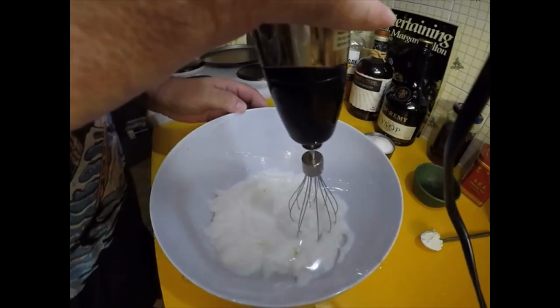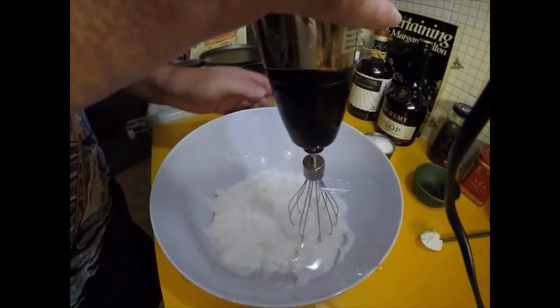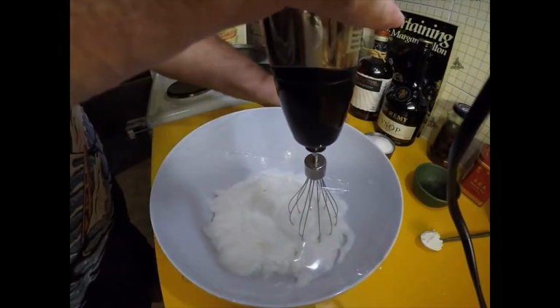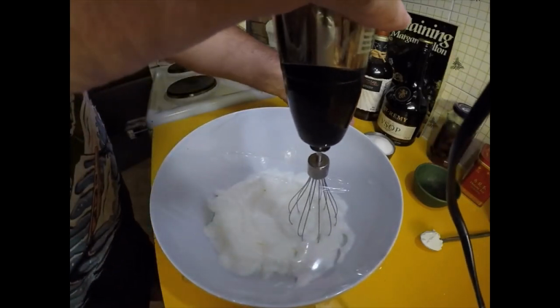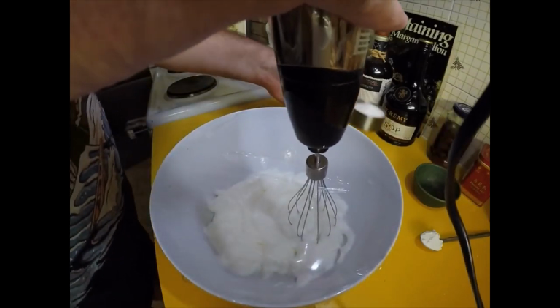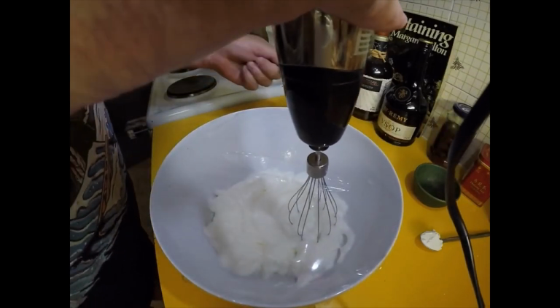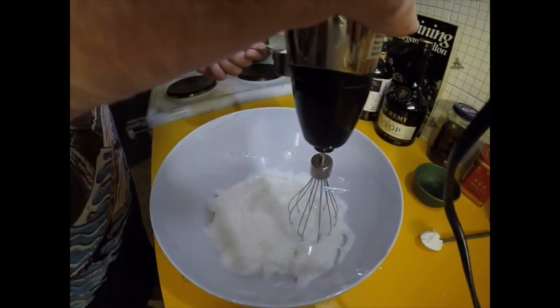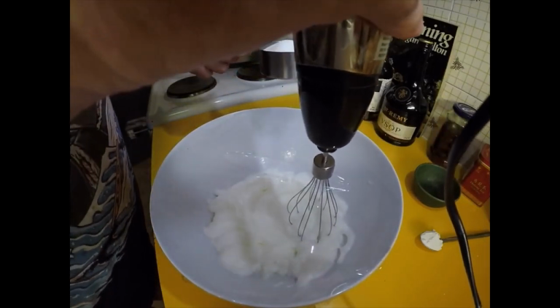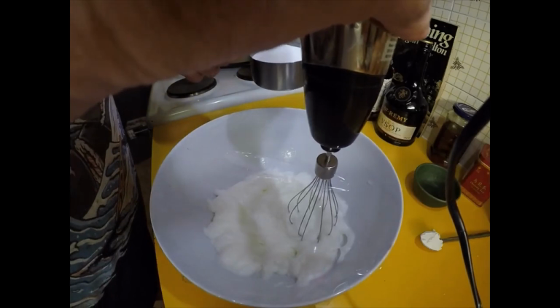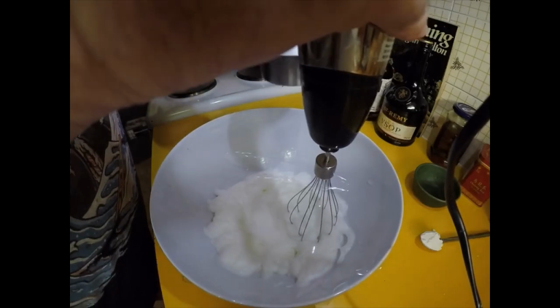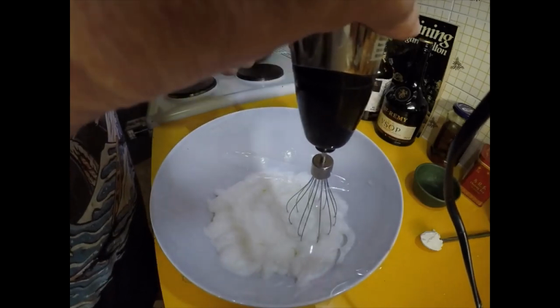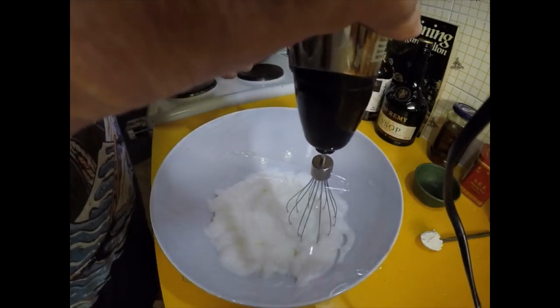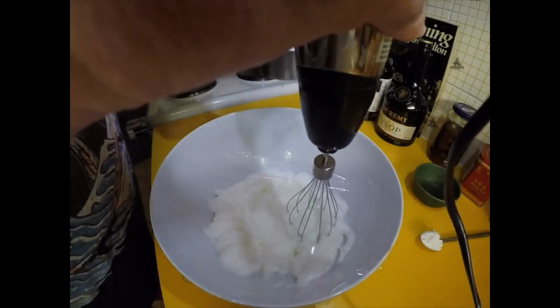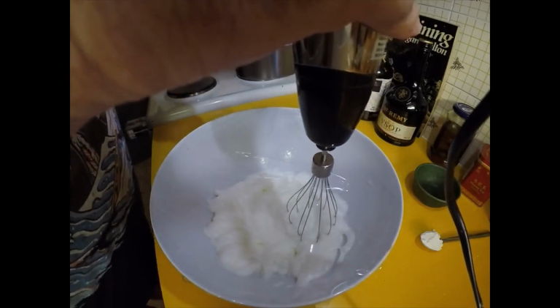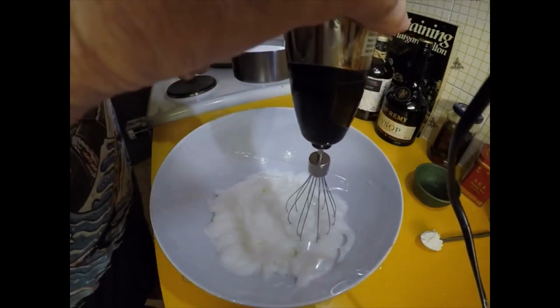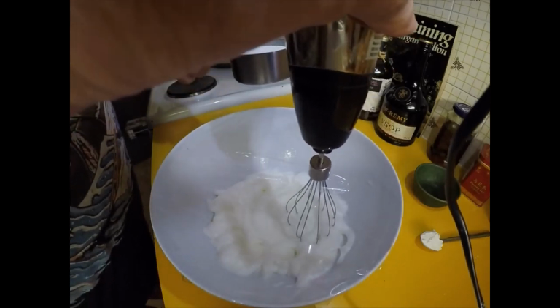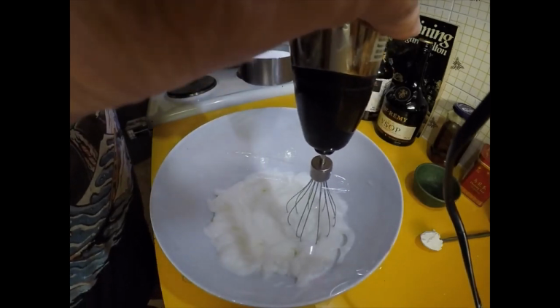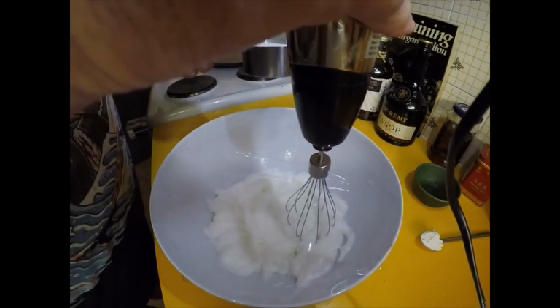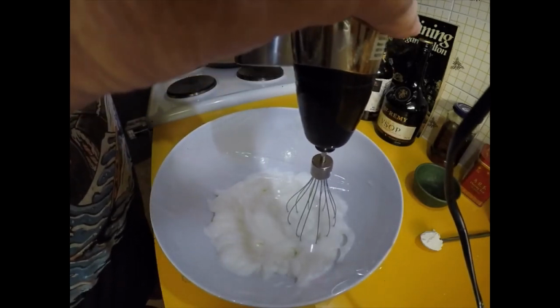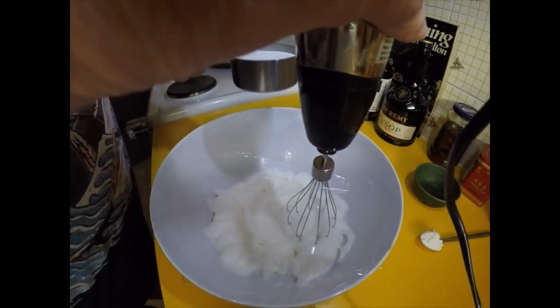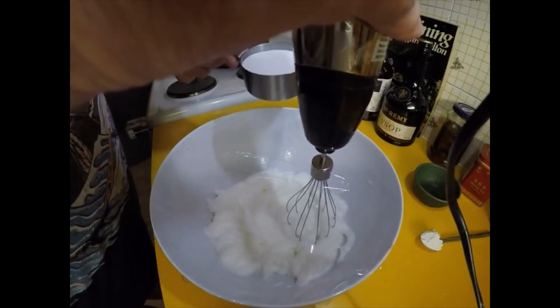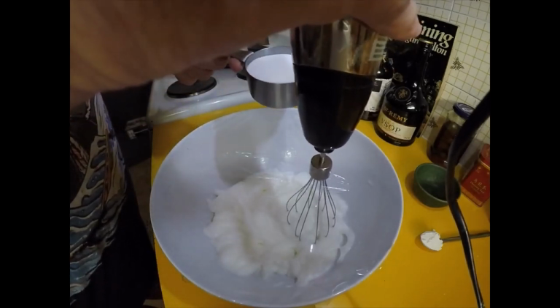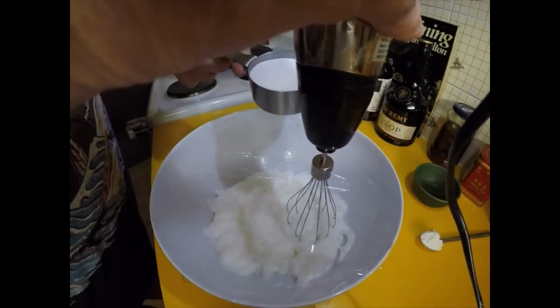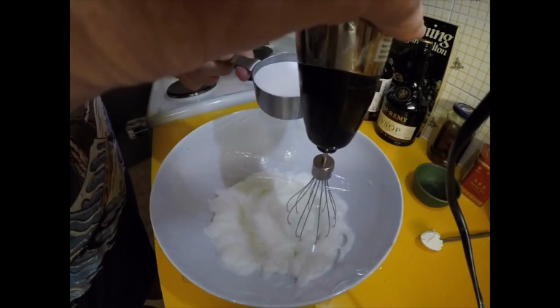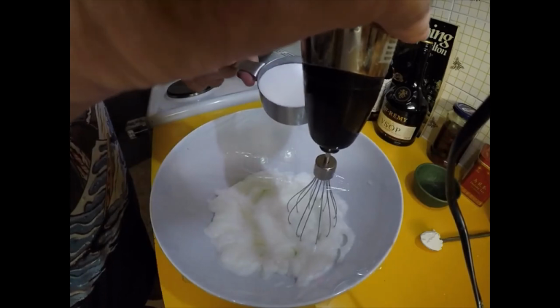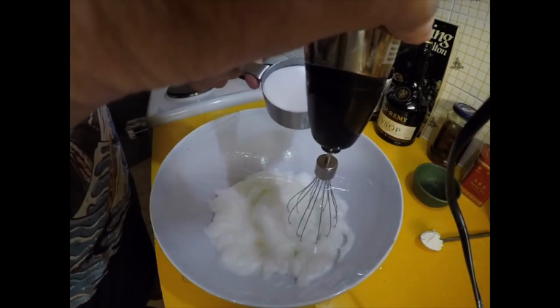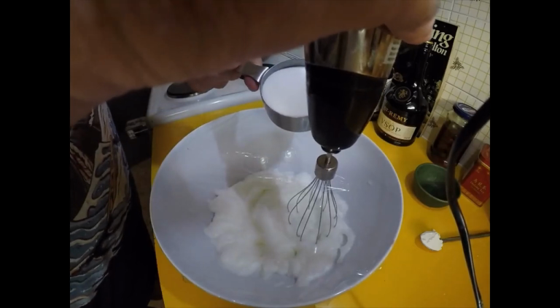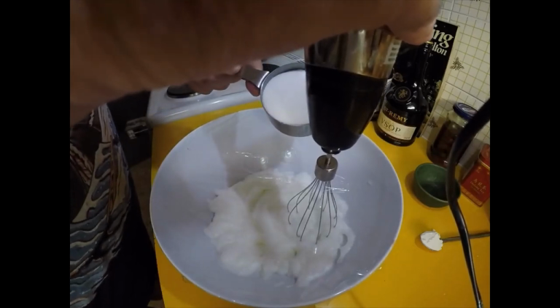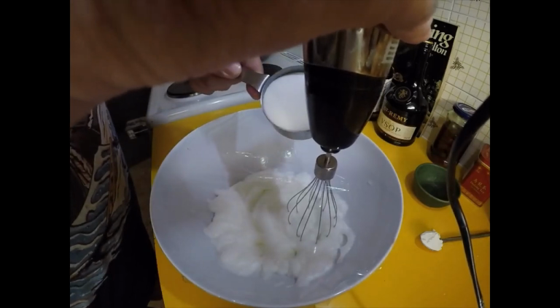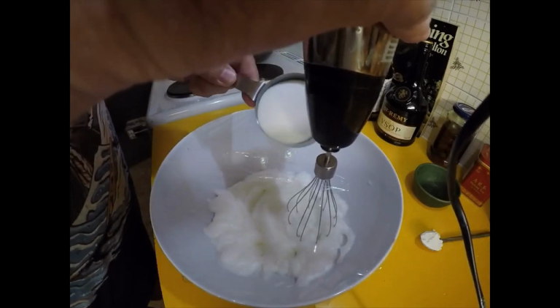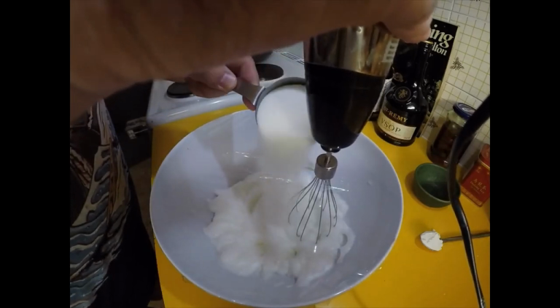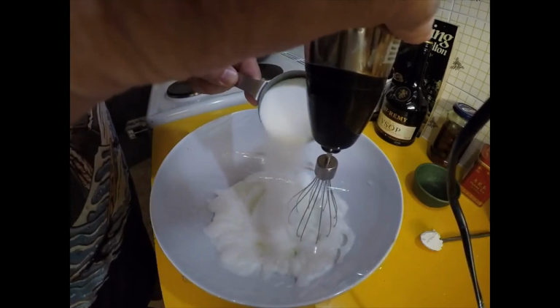I'm going to gradually incorporate the sugar. That was two egg whites by the way, and I've got half a cup of sugar here. I'm just going to put in about a tablespoon at a time.